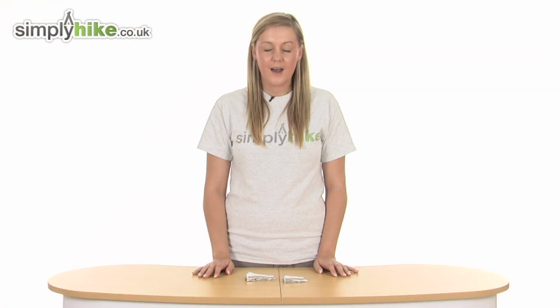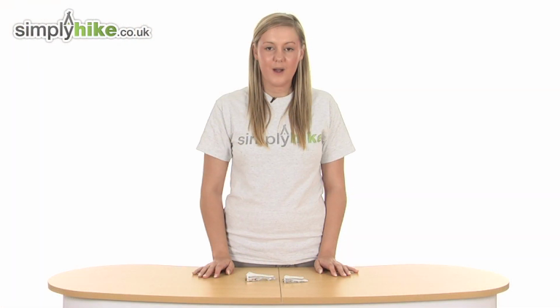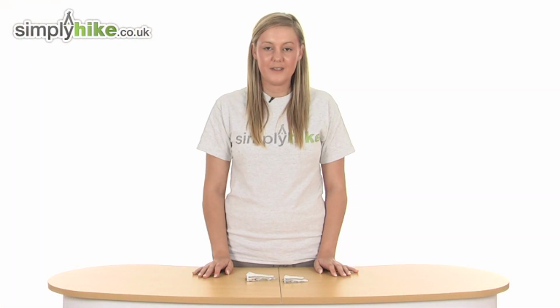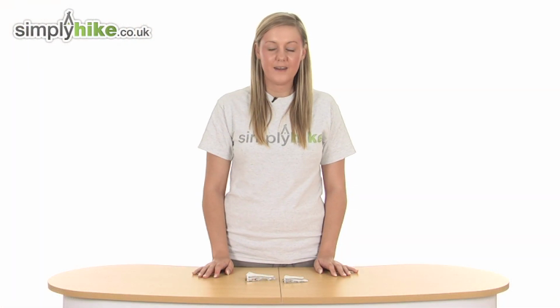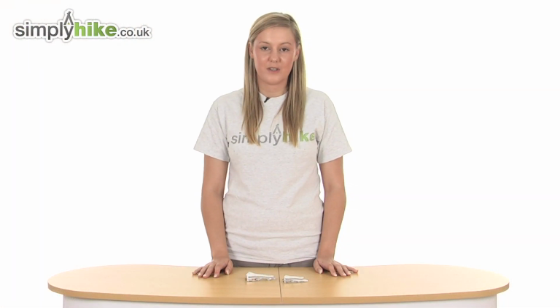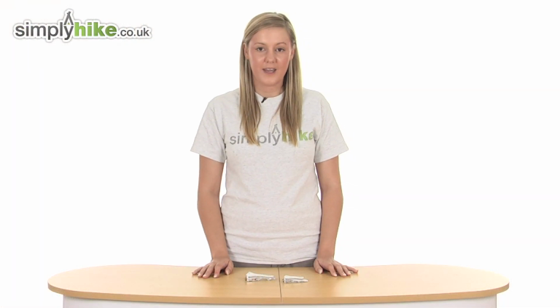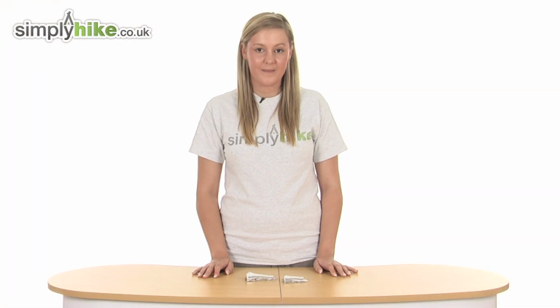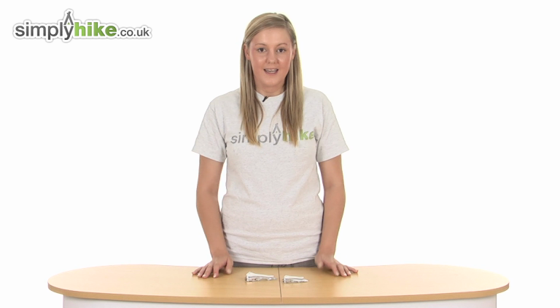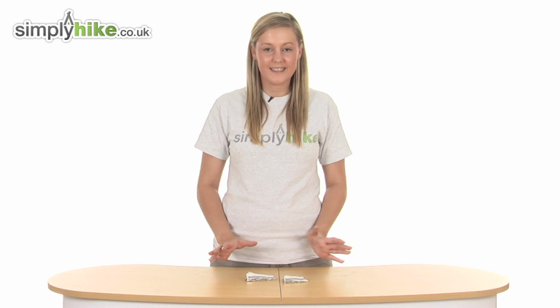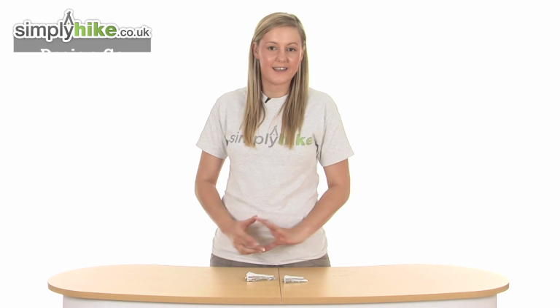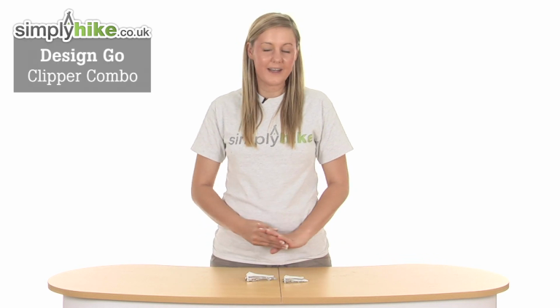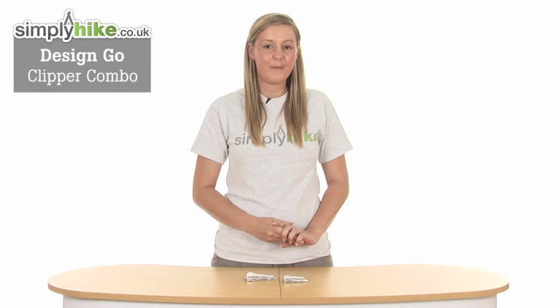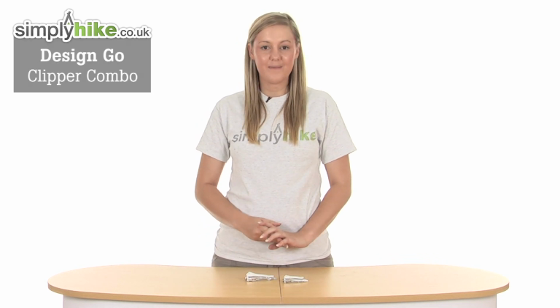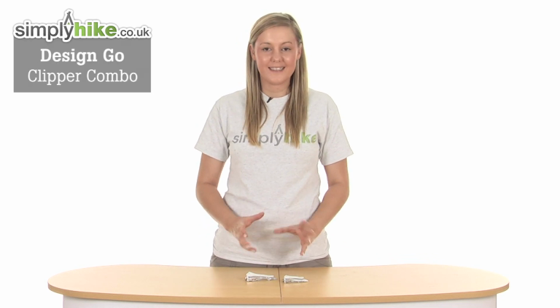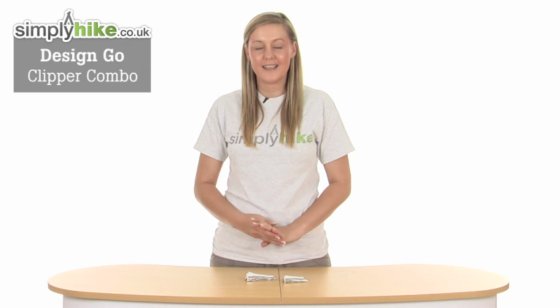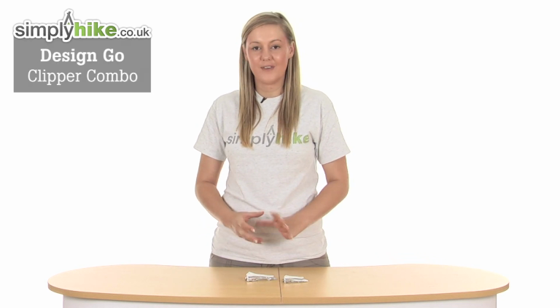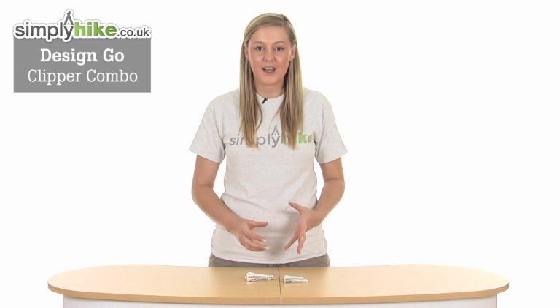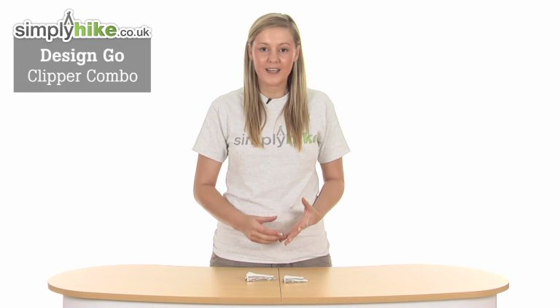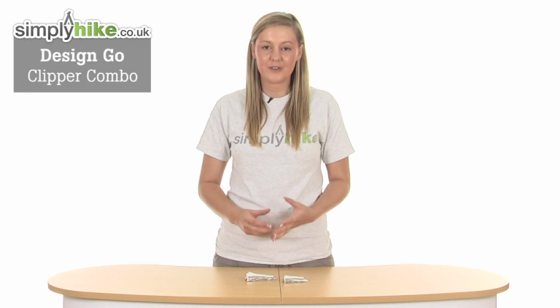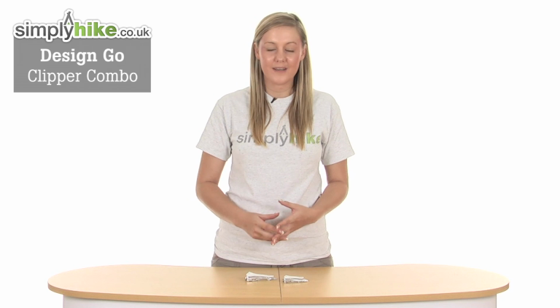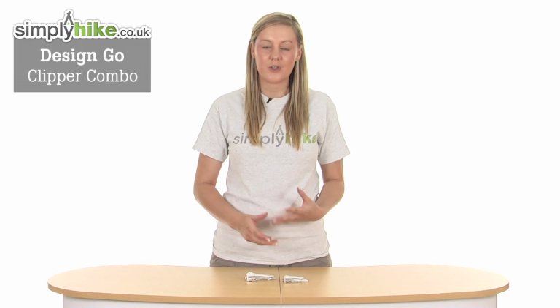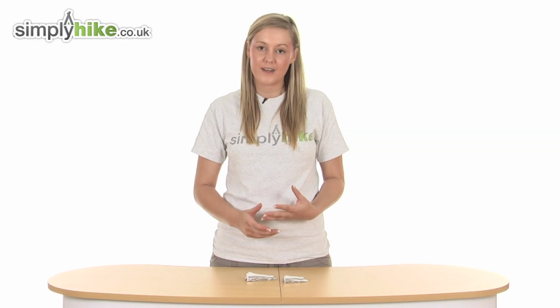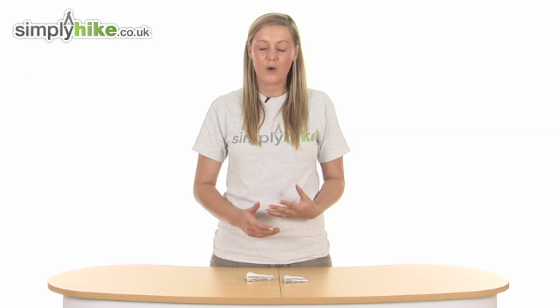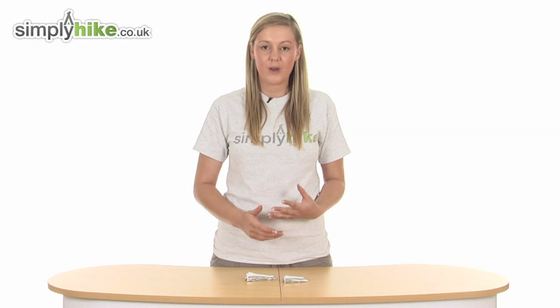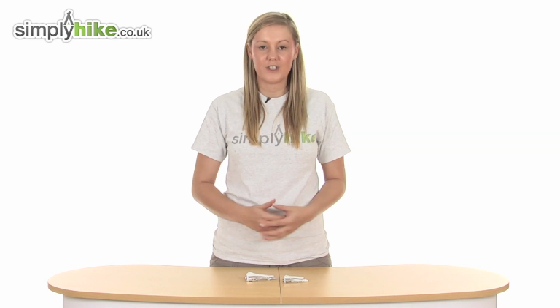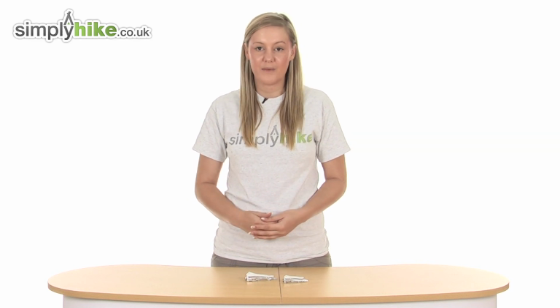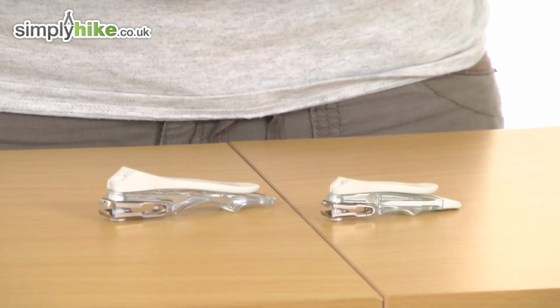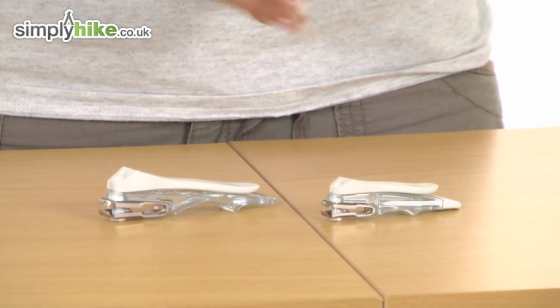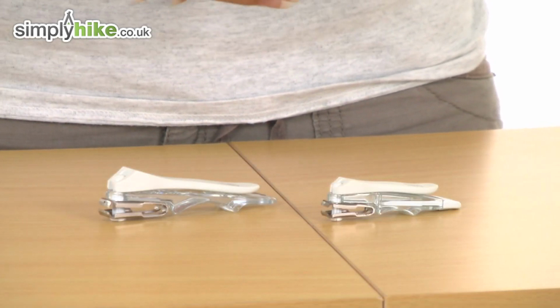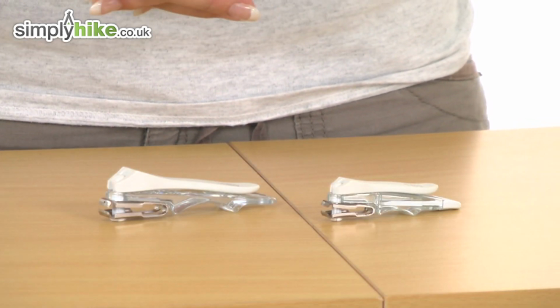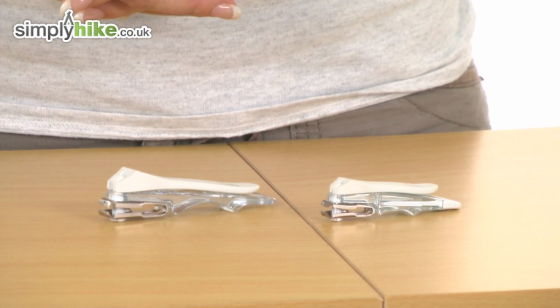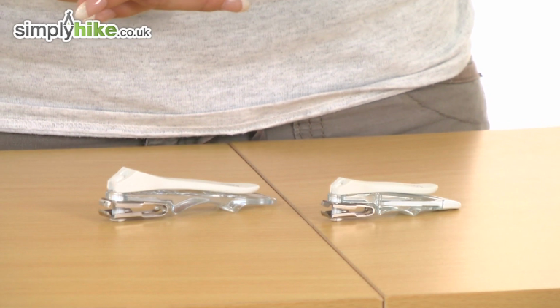Hi and welcome to simplyhype.co.uk. This is the Design Go Clipper Combo. These are designed specifically to cut your fingernails and your toenails when you're travelling, on the go, or just at home. I'm going to take a look at them in a little bit more detail now.